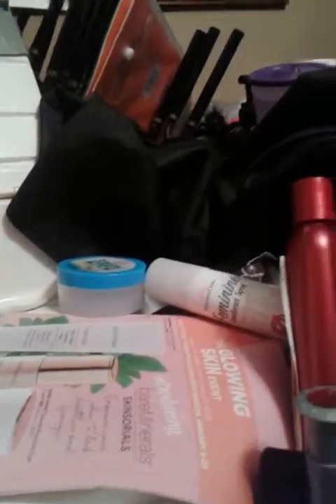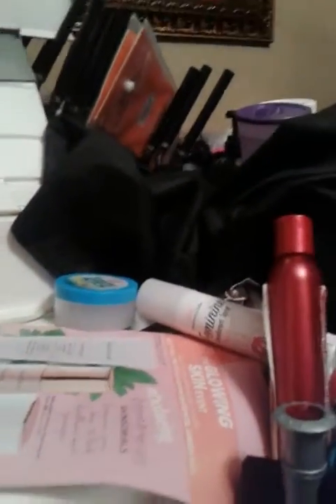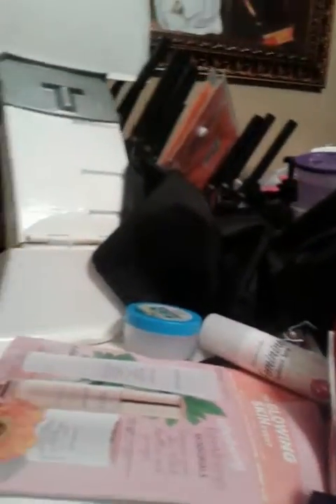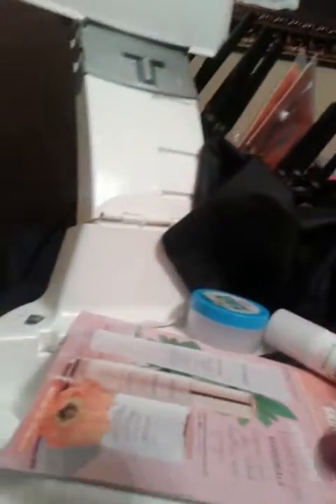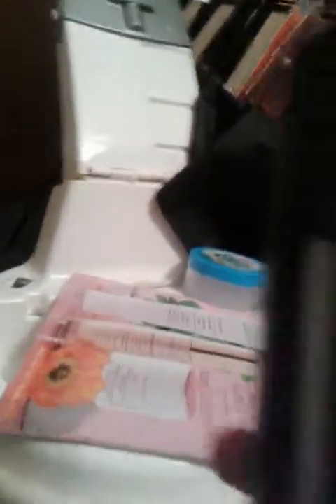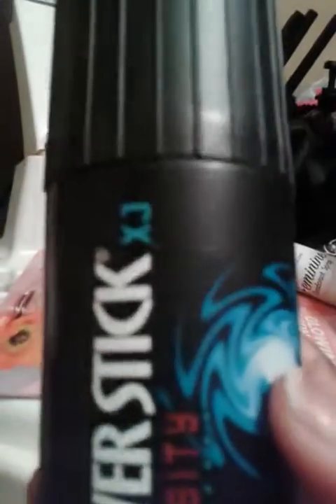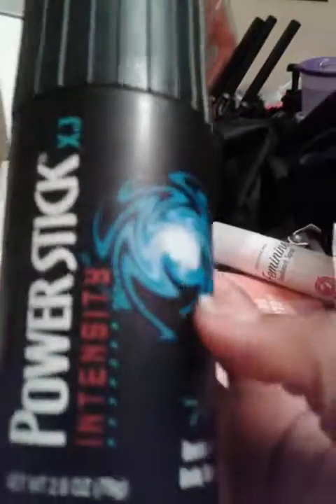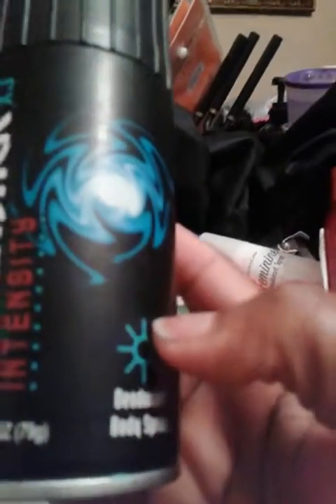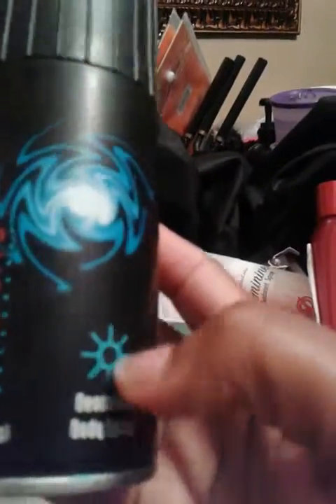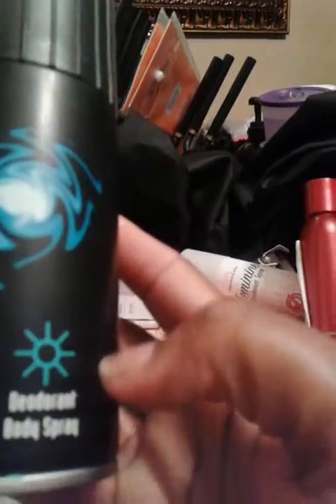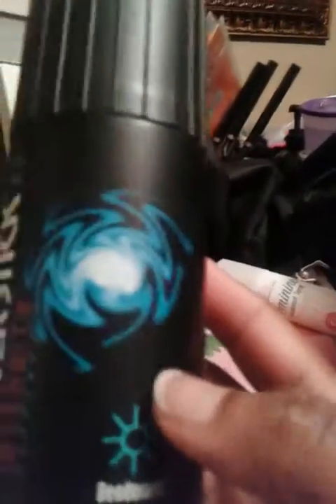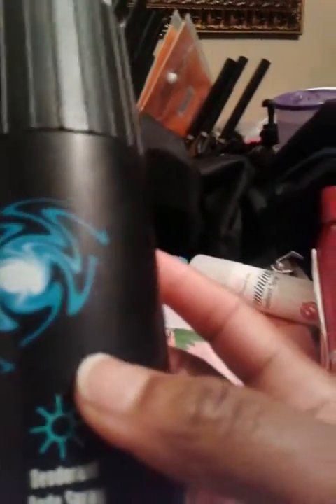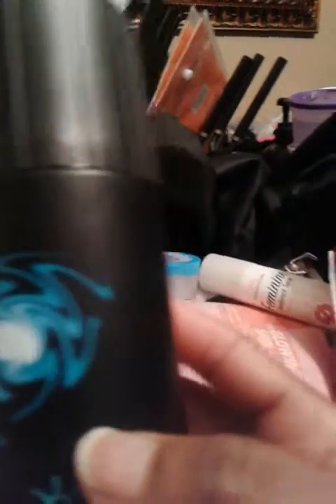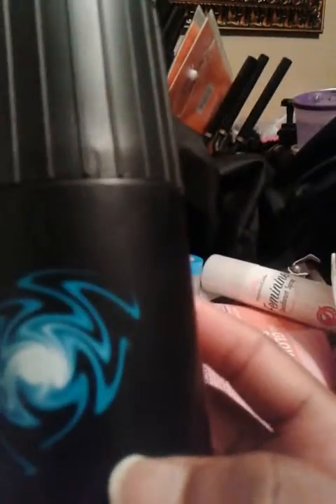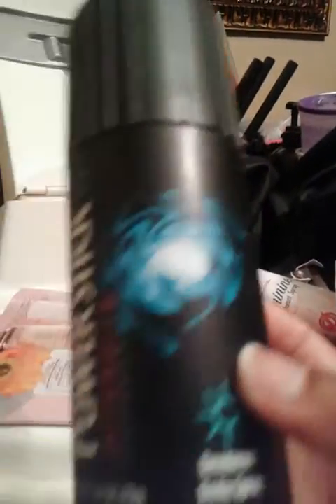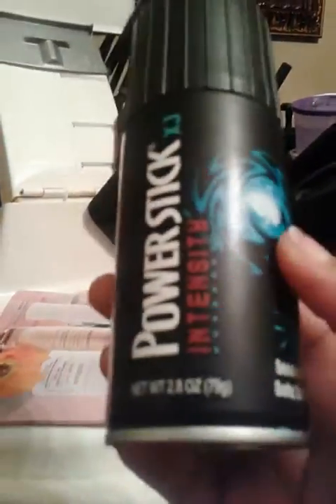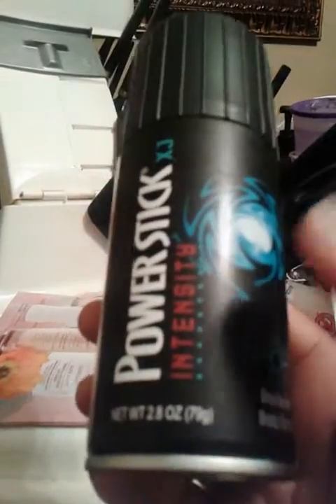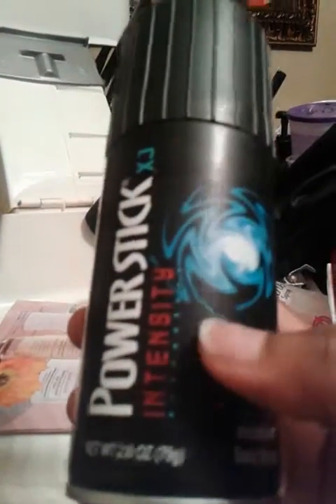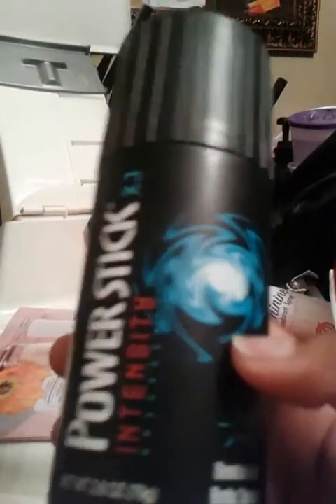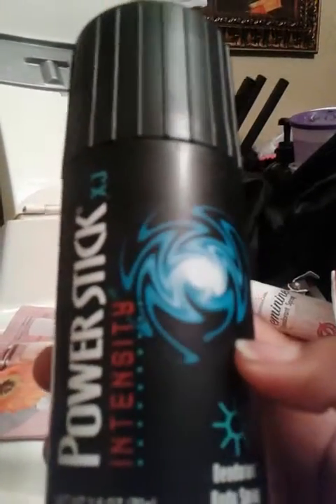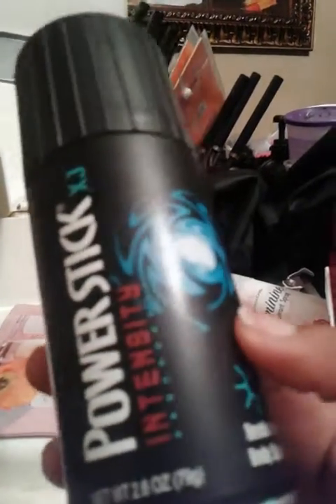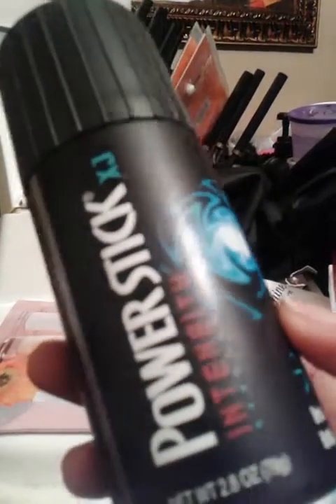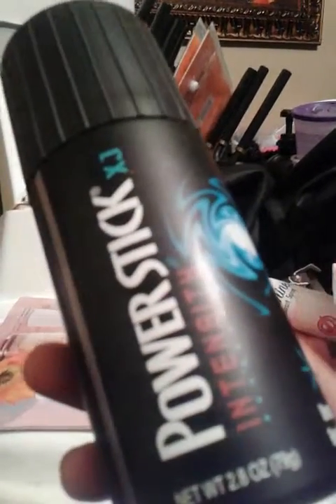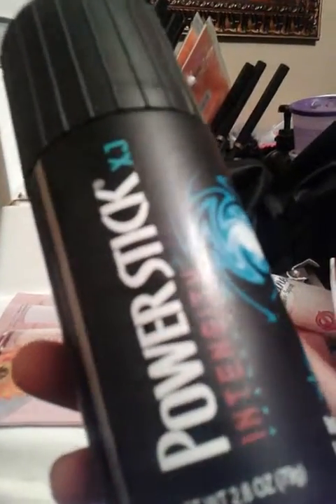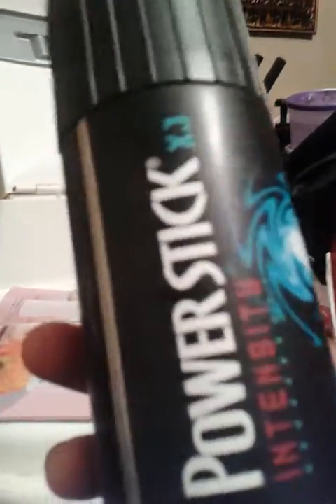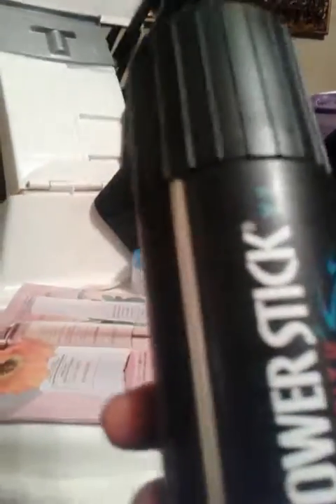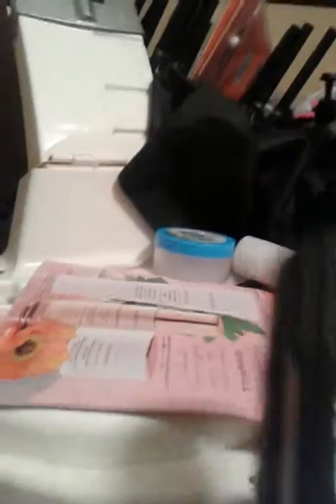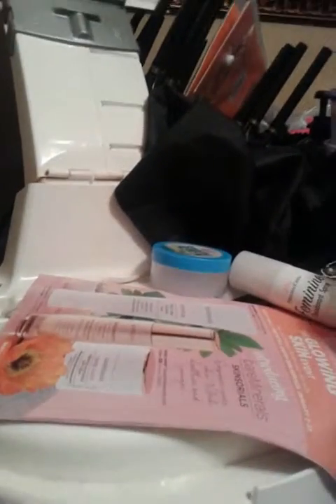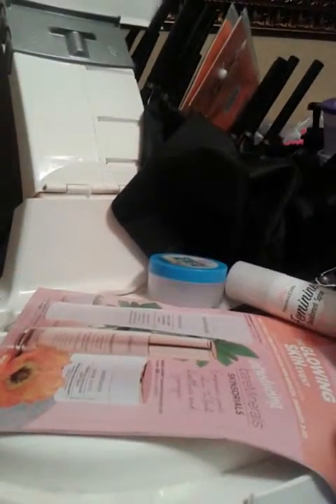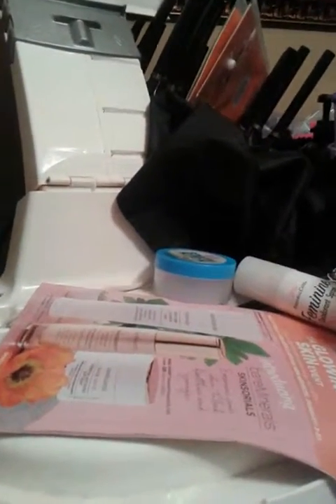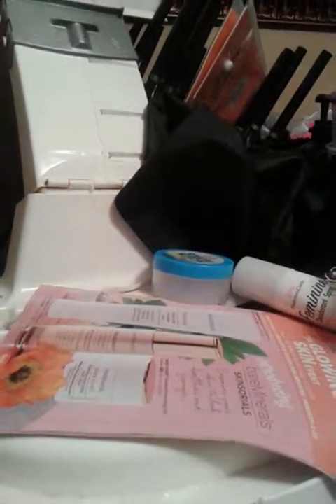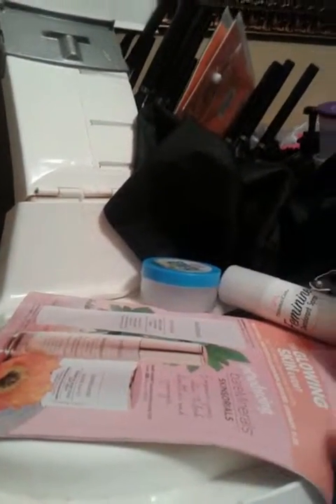Next we got this Power Stick deodorant body spray that we got from the Dollar Tree. He said he enjoyed this as well, so I guess we'll continue to get it. It's just a dollar — why not?